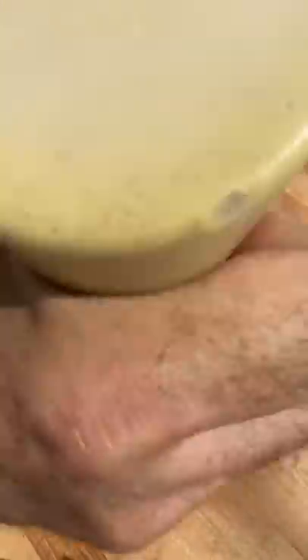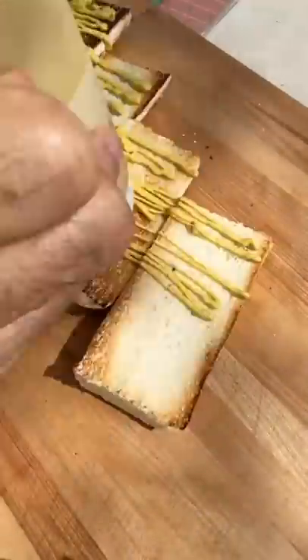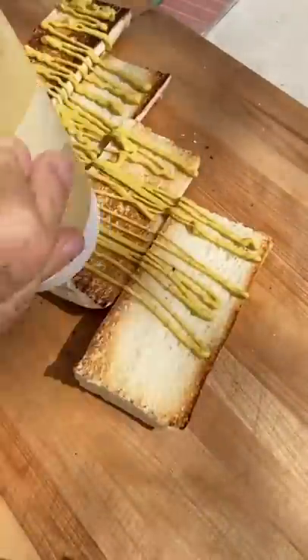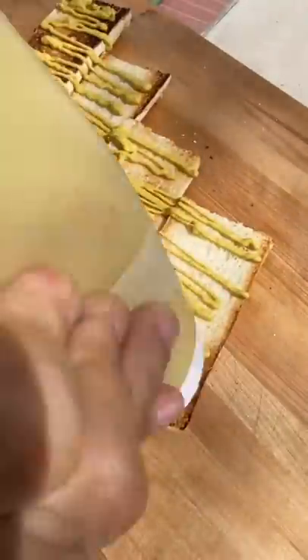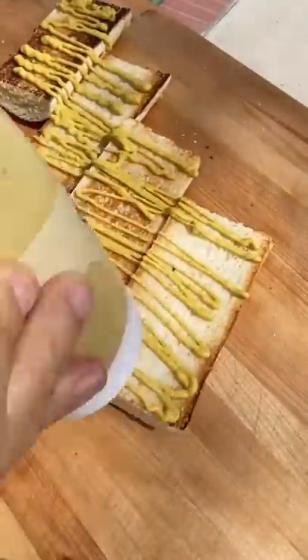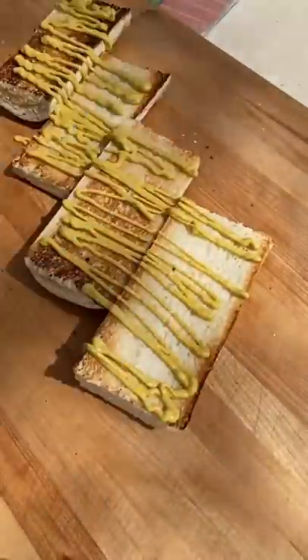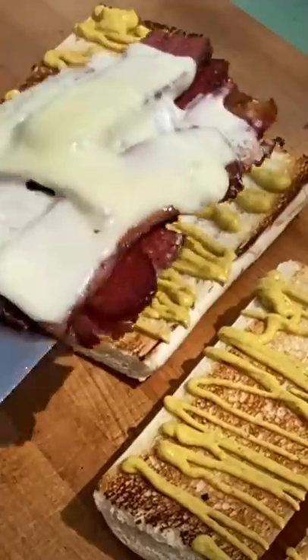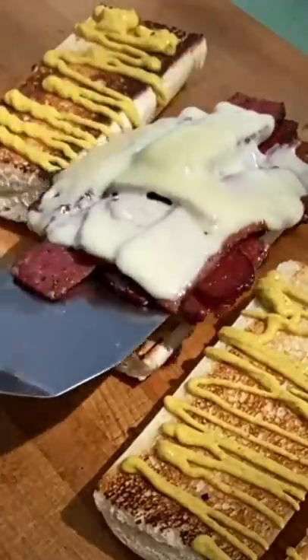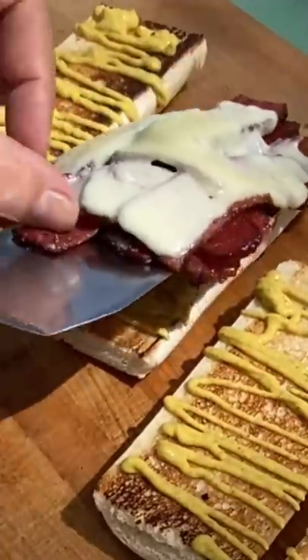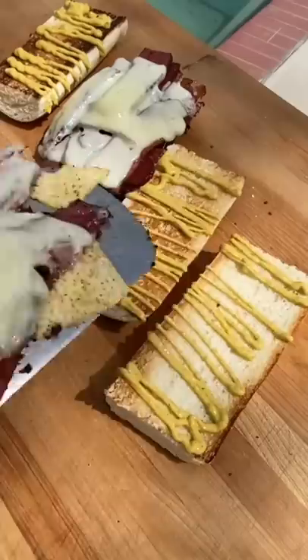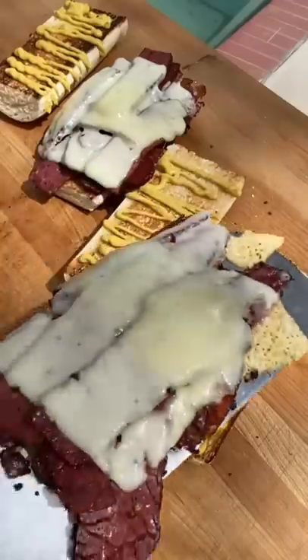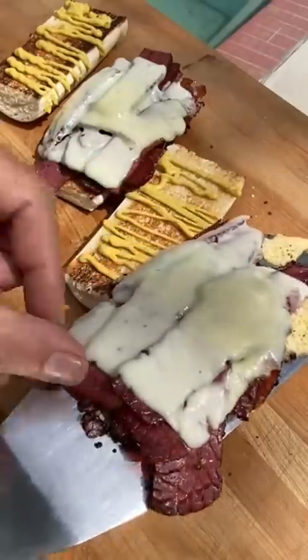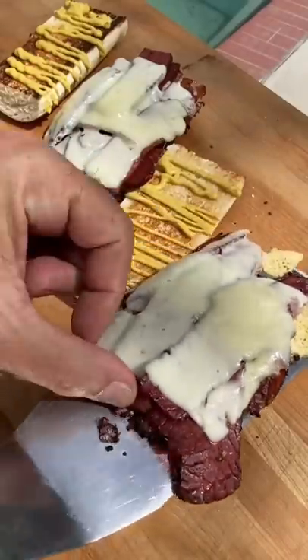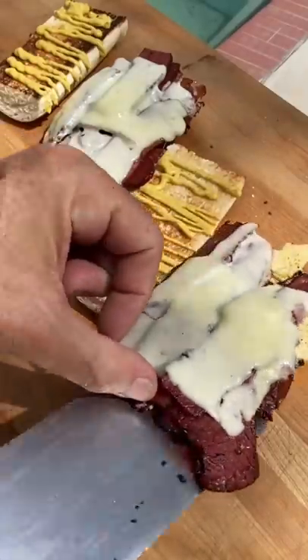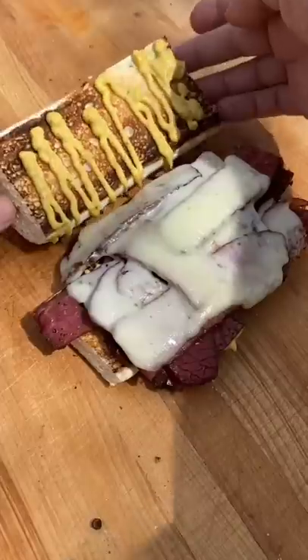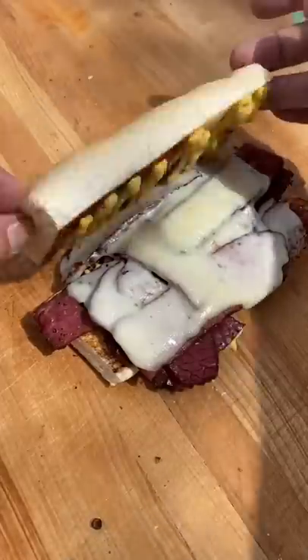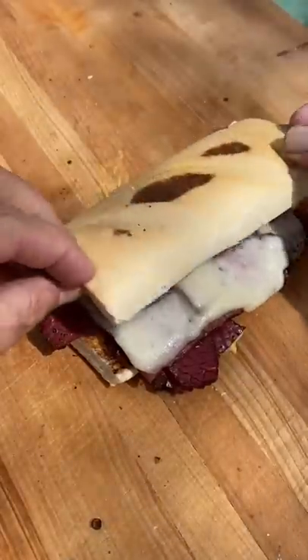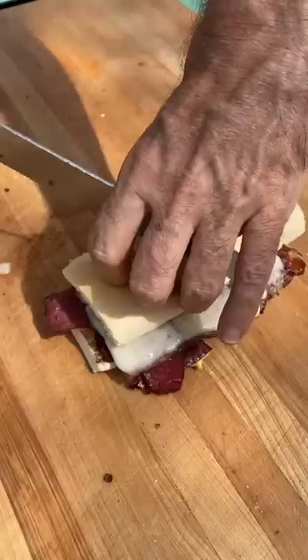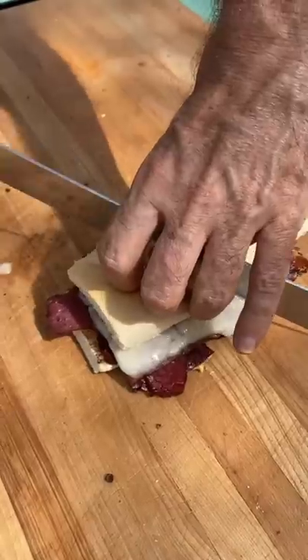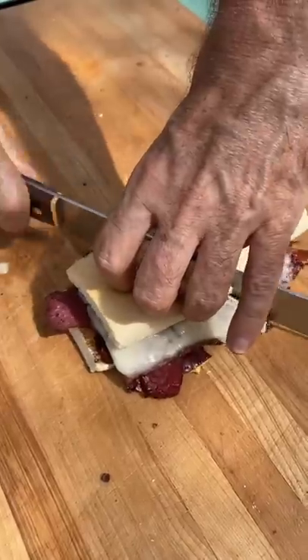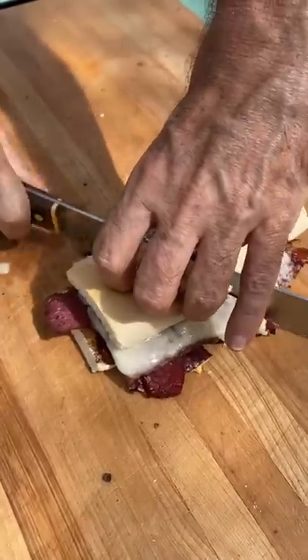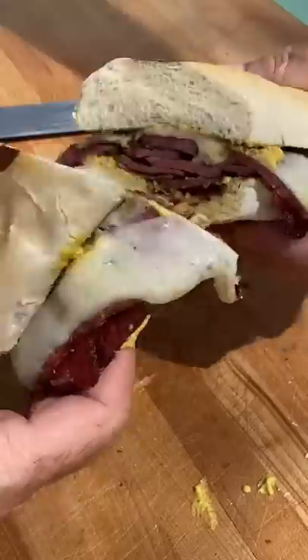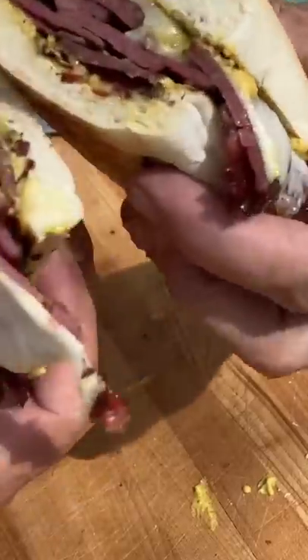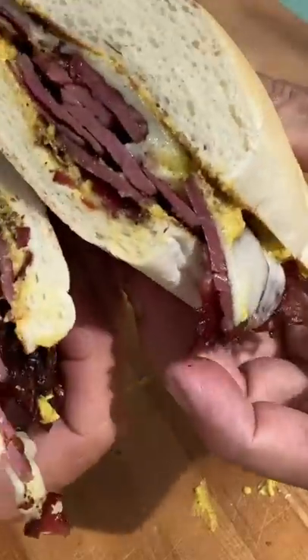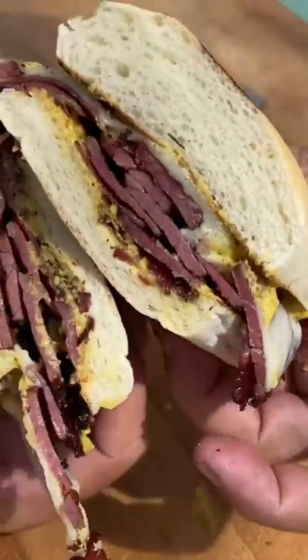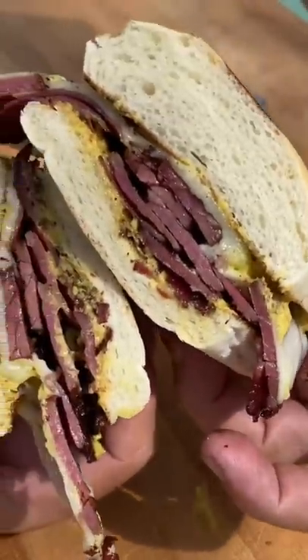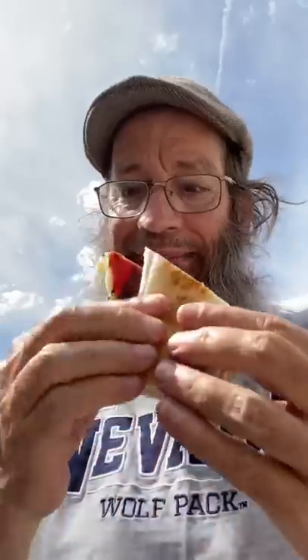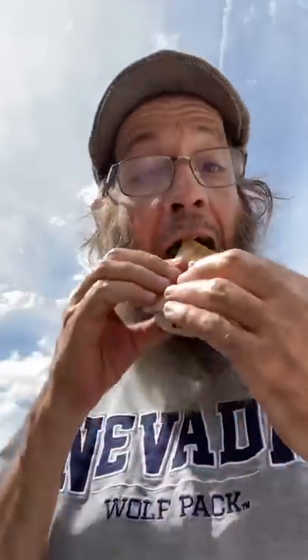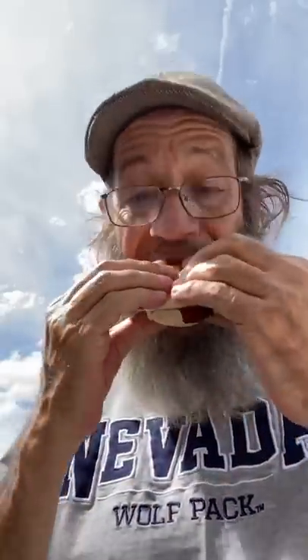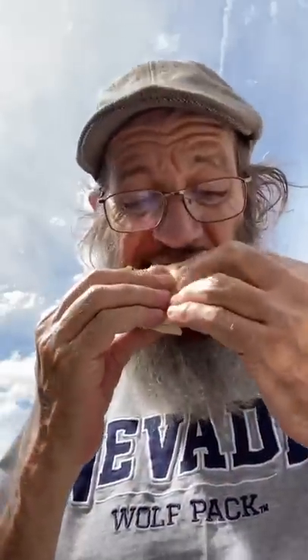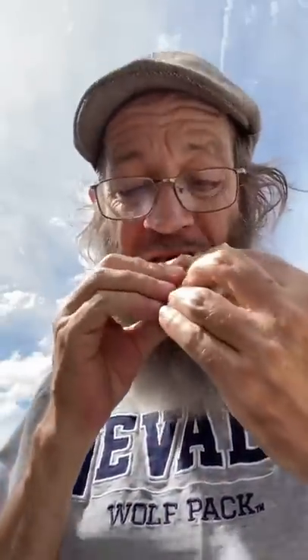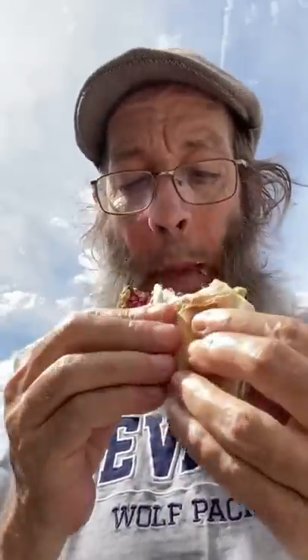A little mustard goes down. Get that meat and cheese on there. We're going to throw on the lid. That's it. Cut that thing in half. Look at that. Just get in there and enjoy. Man, what a treat.